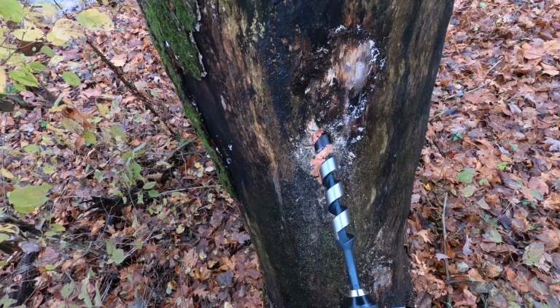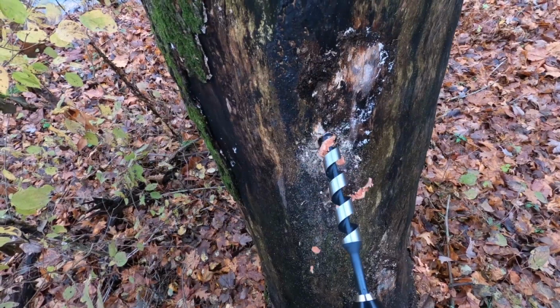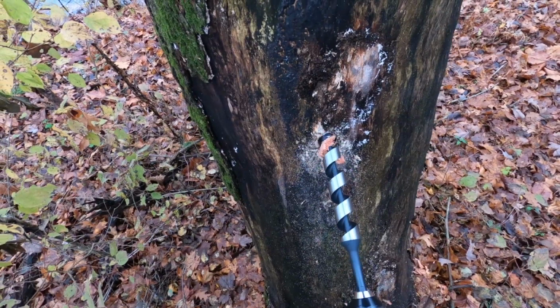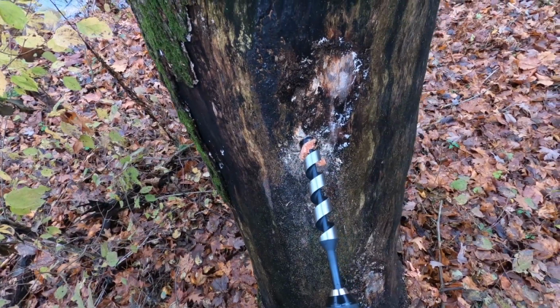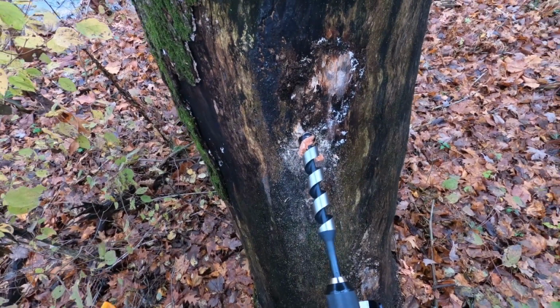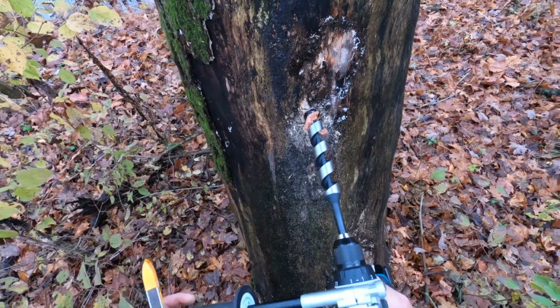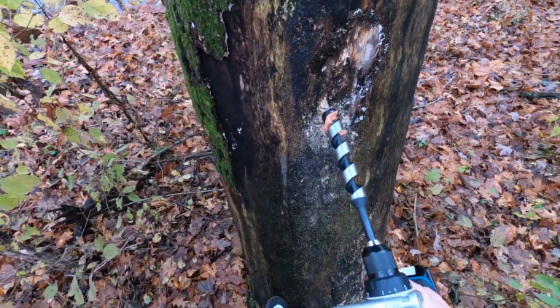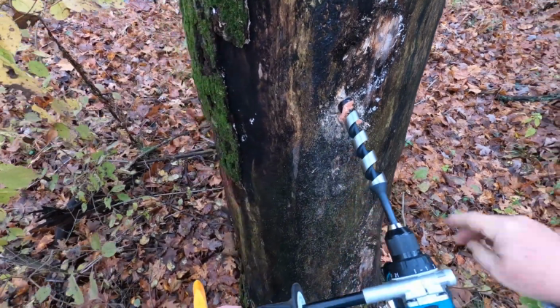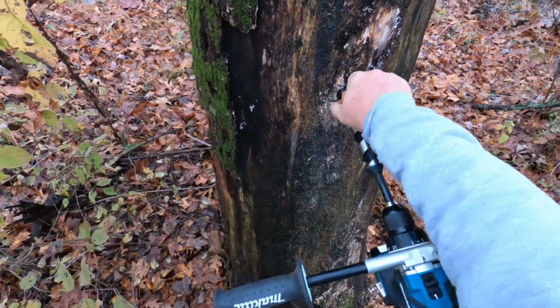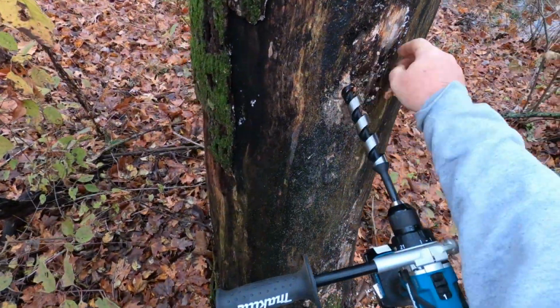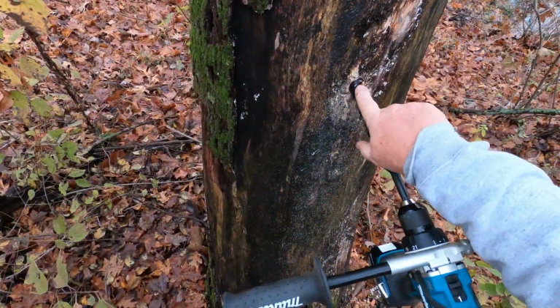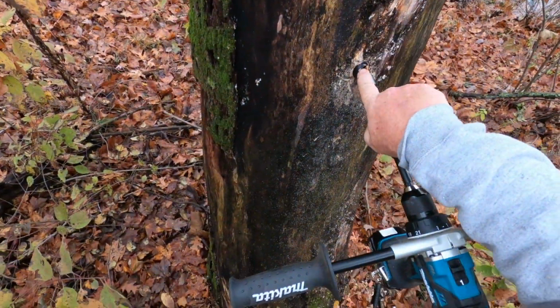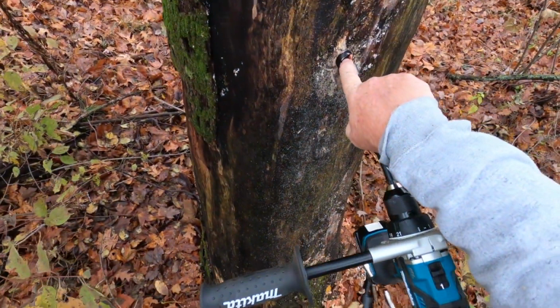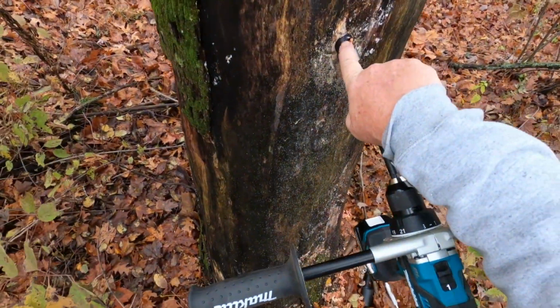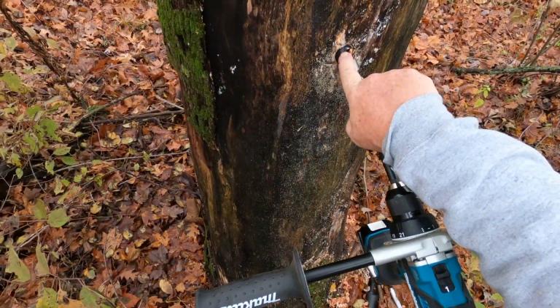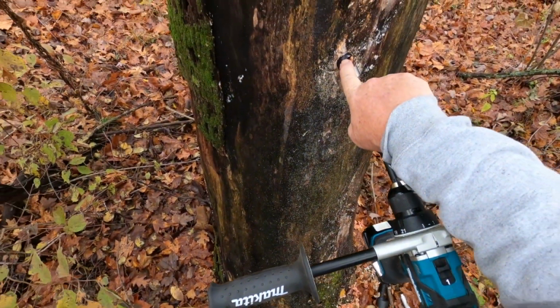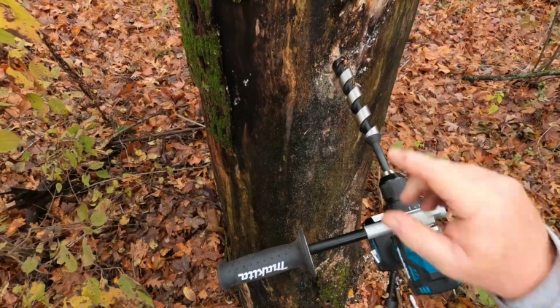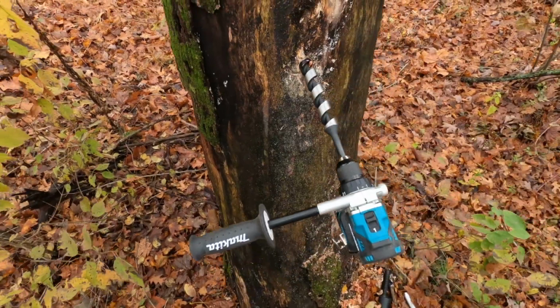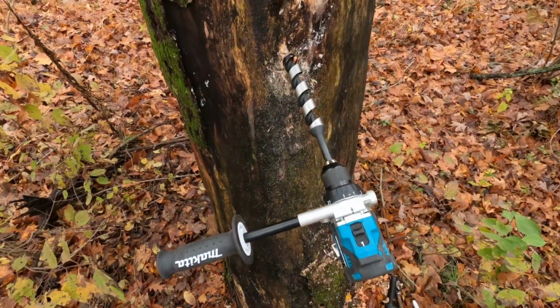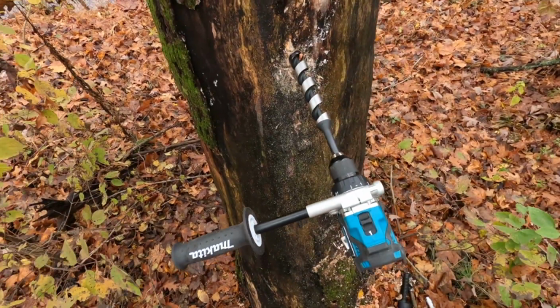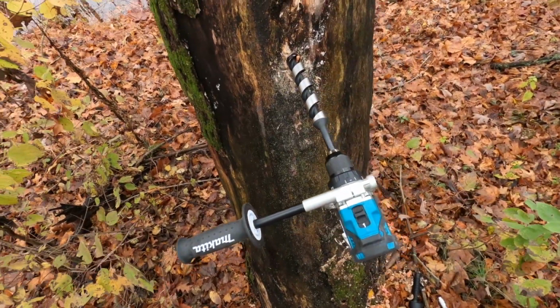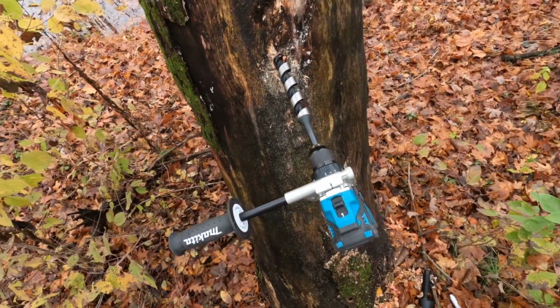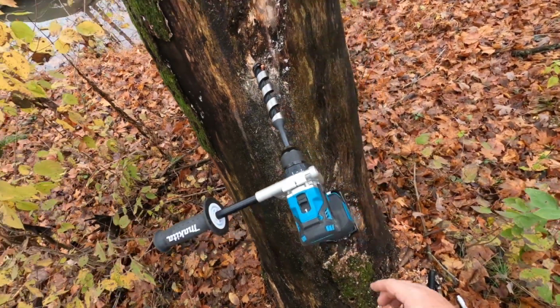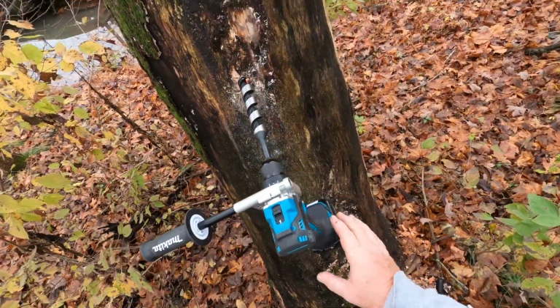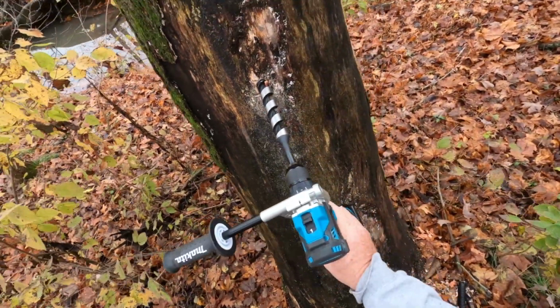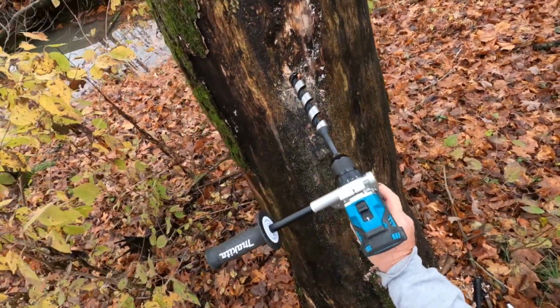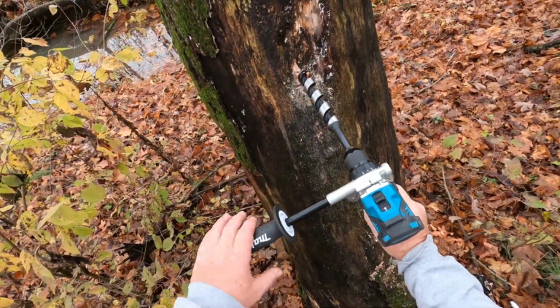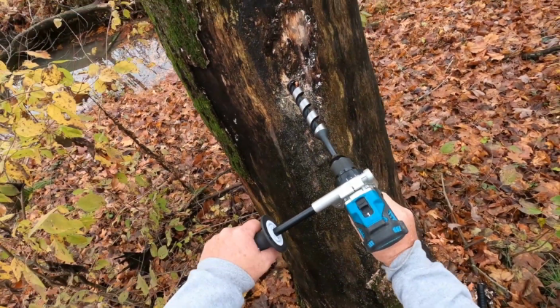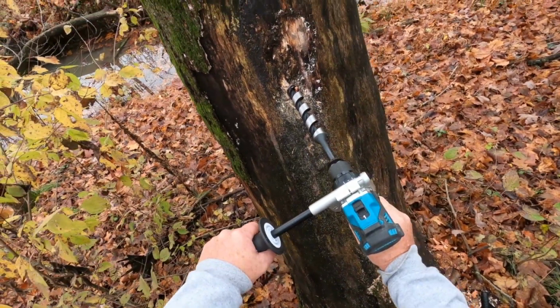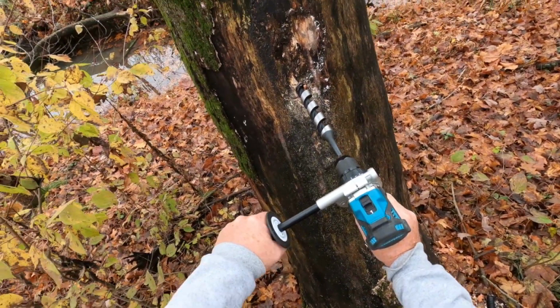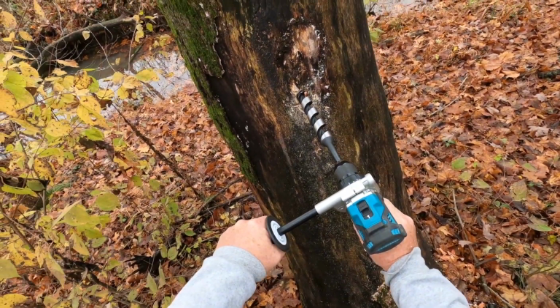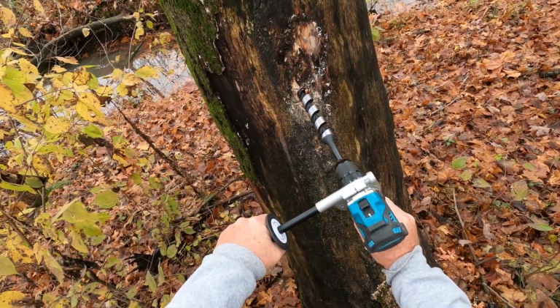So if you look right here, here's my mark. I'm at the correct depth. And I'm just going to back it out and make sure the hole's clean.